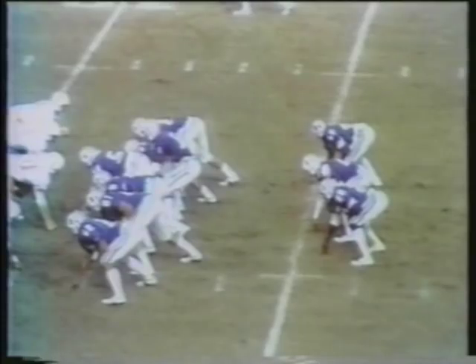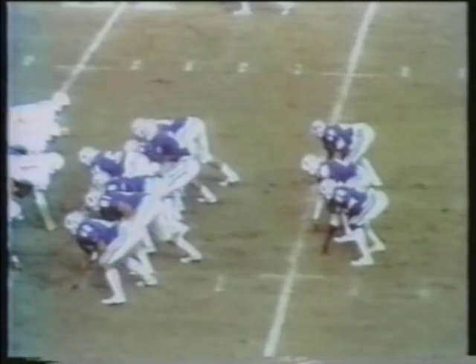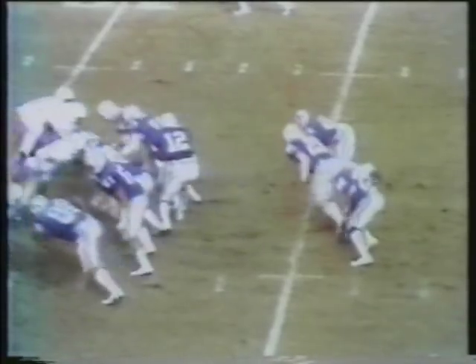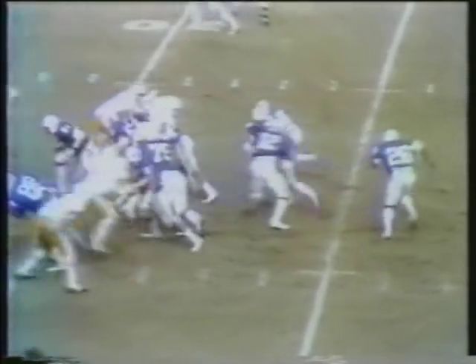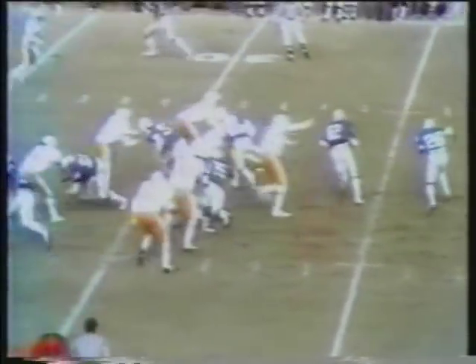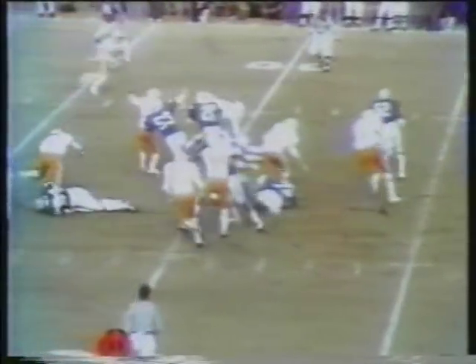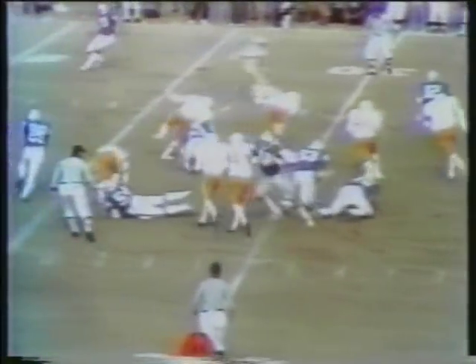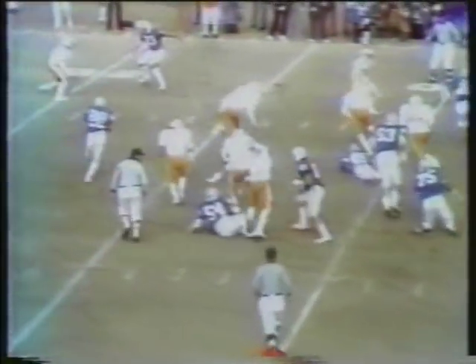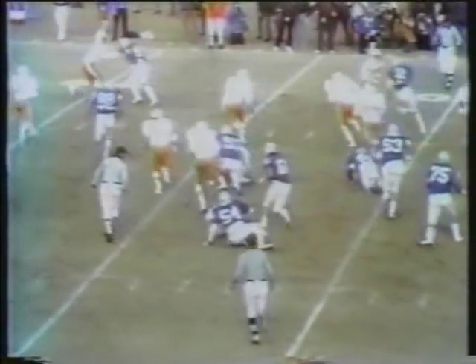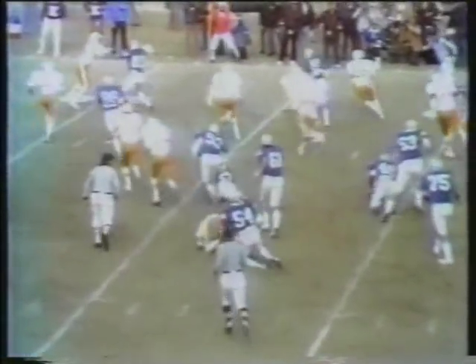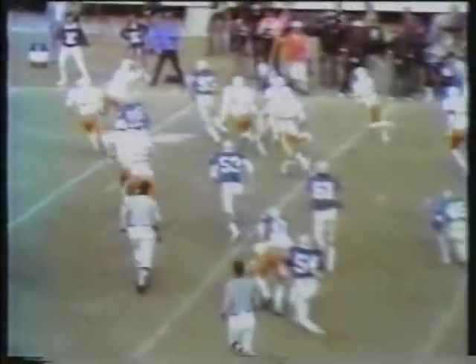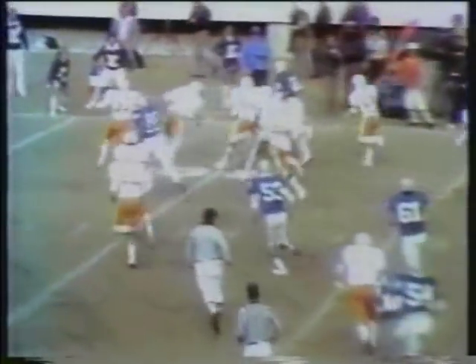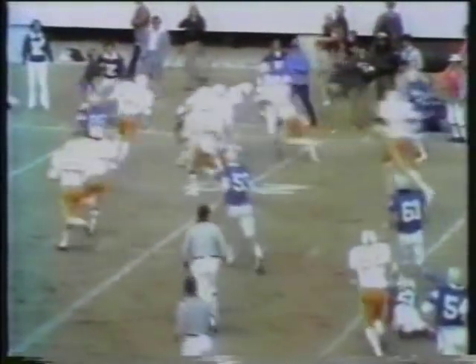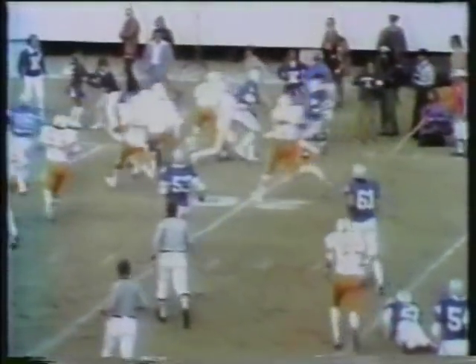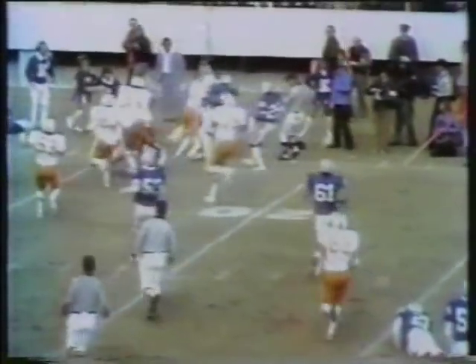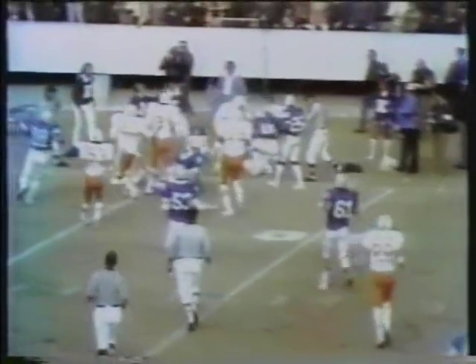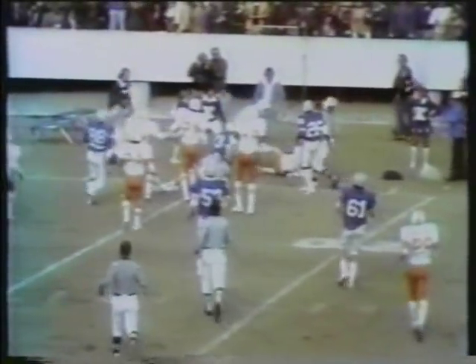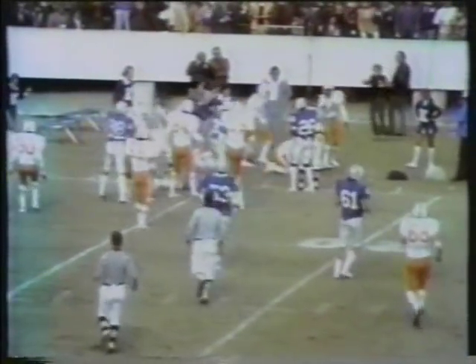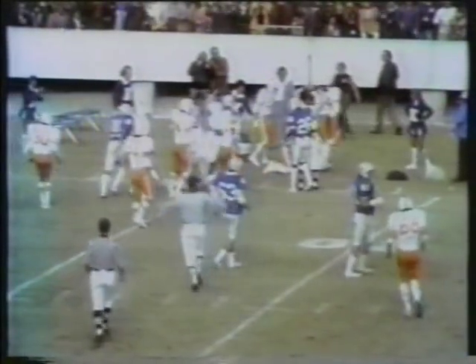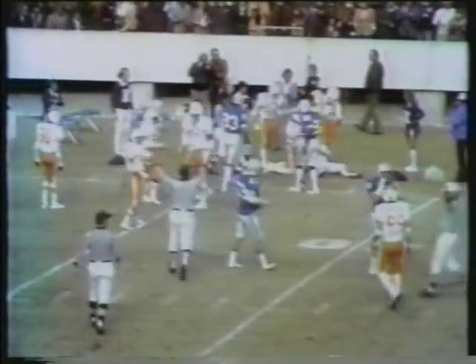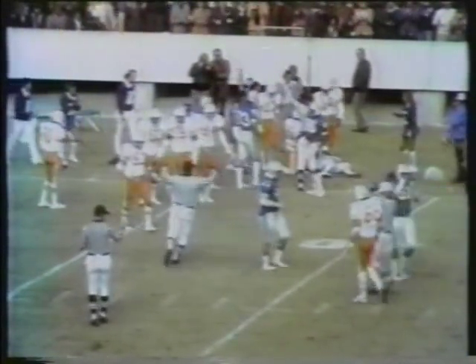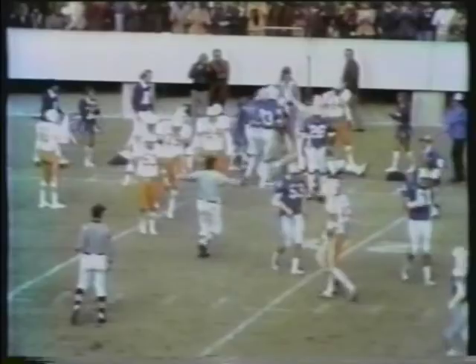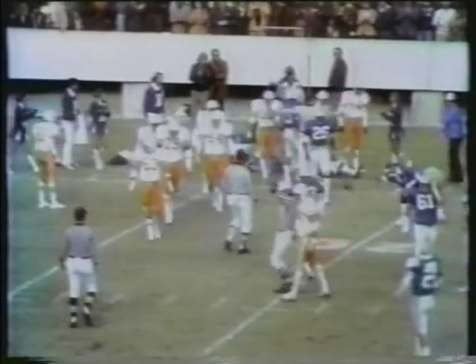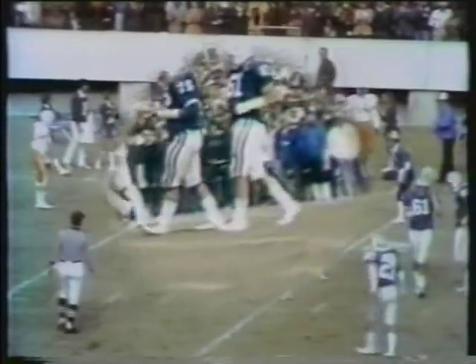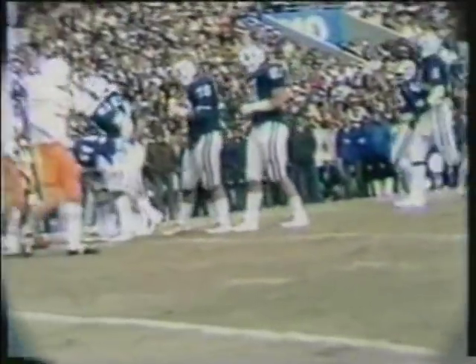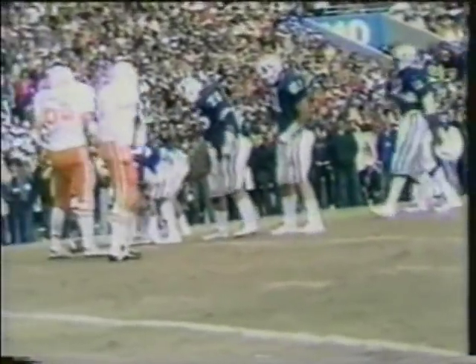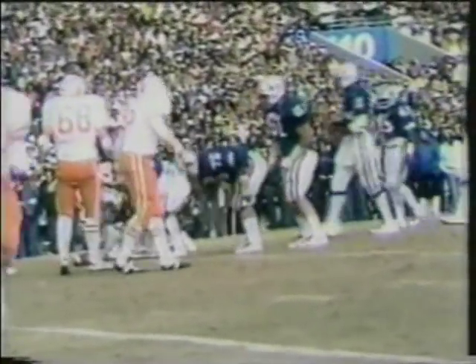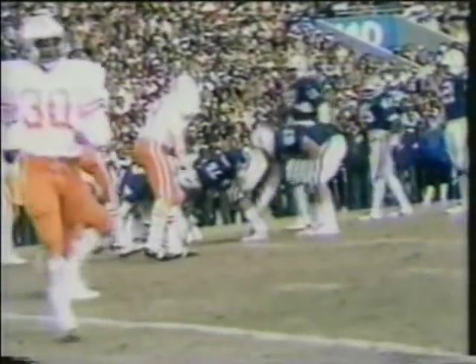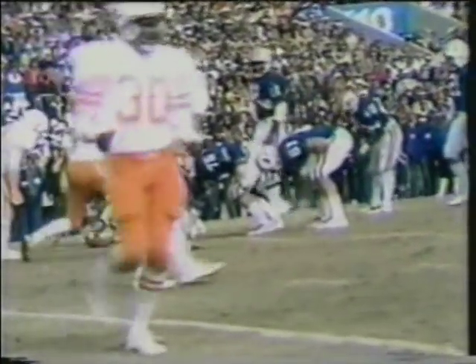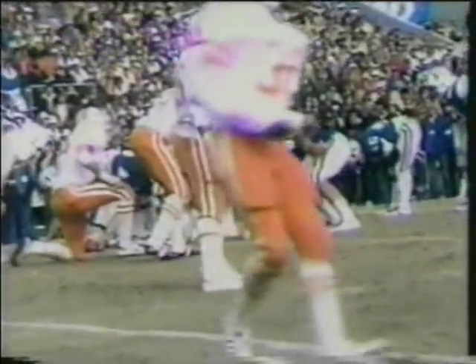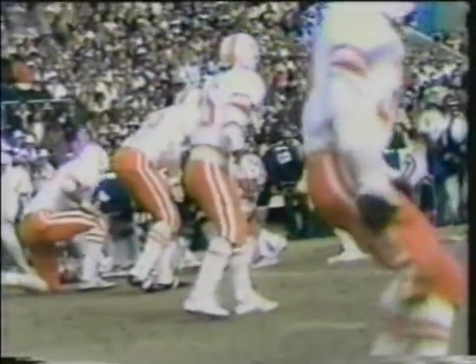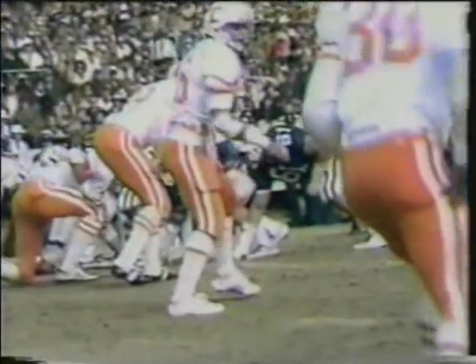They were pretty quiet for a while. First and ten from the 31. Ramsey on the roll — look at him ramble. Knocked out of bounds close to the 15-yard line. Jim Newton had to get there. Good shot at the offensive line.